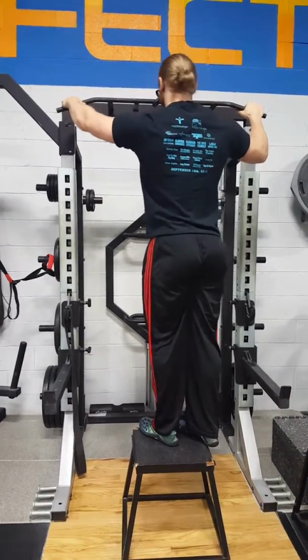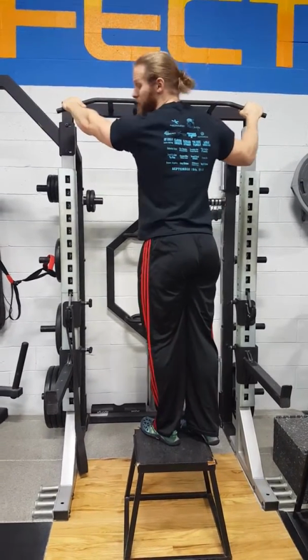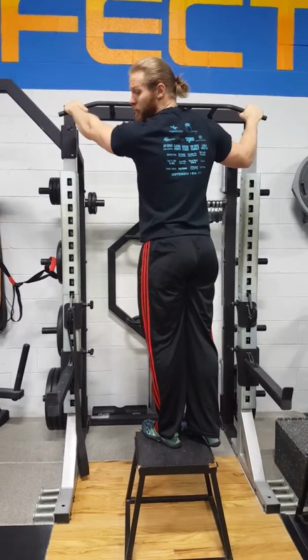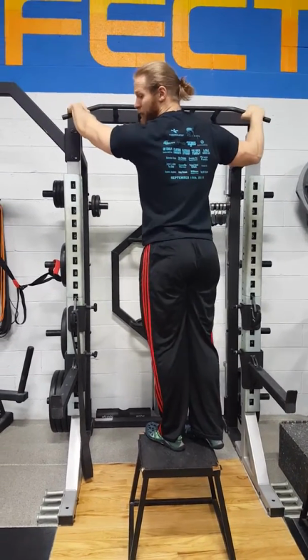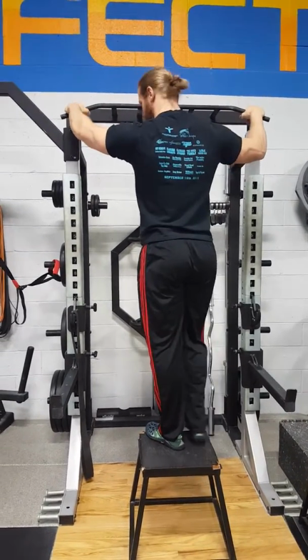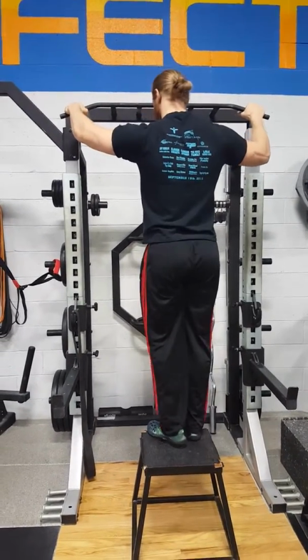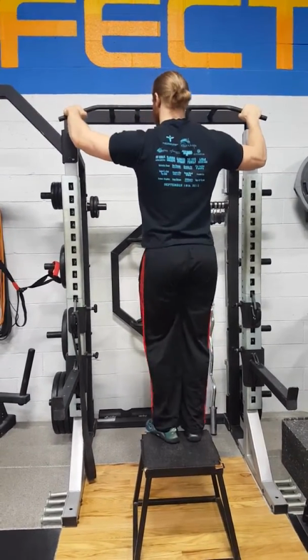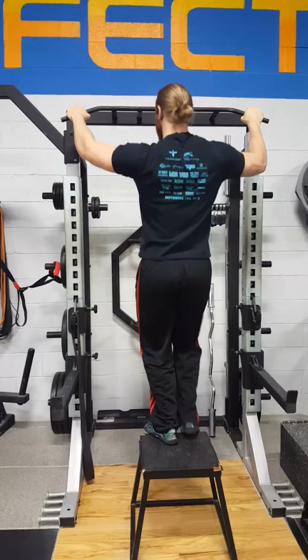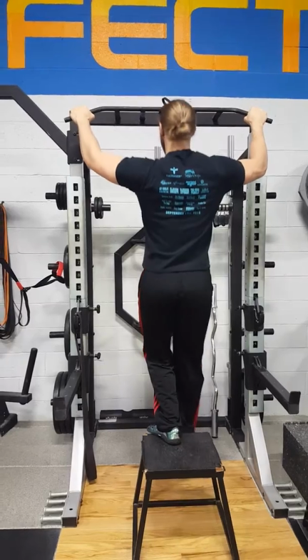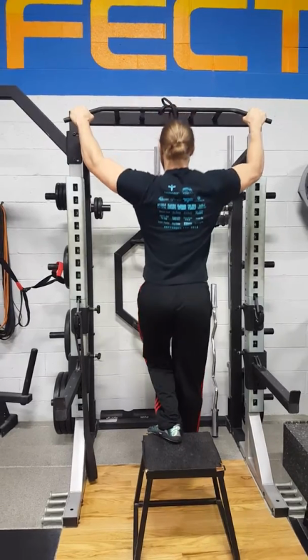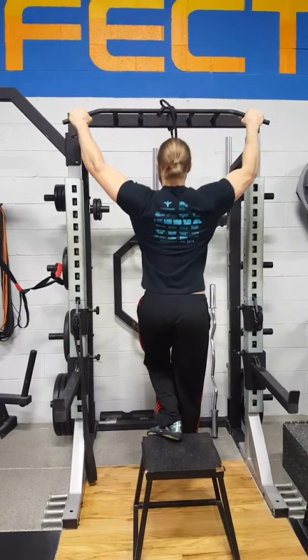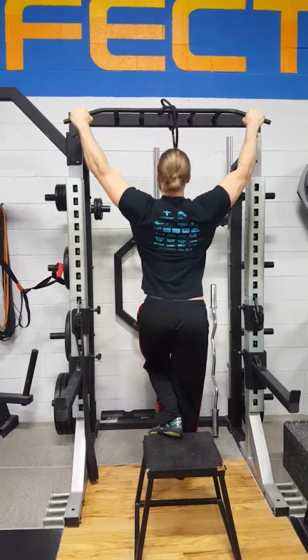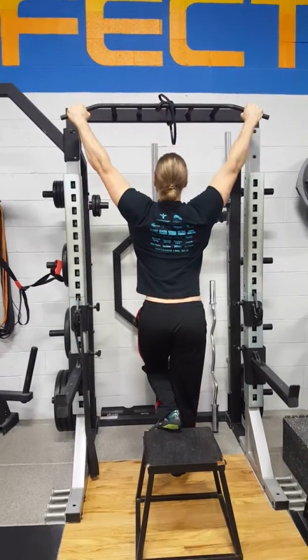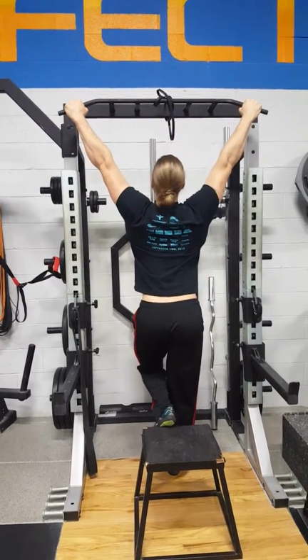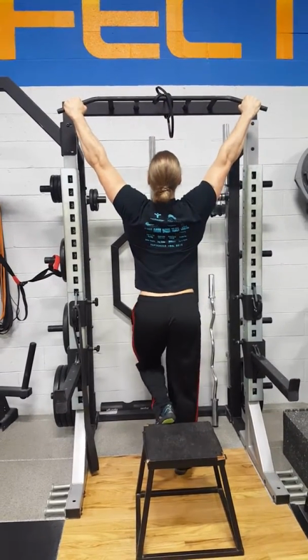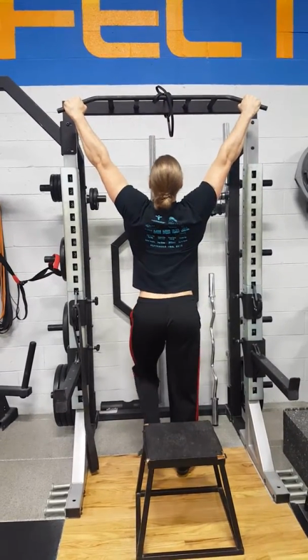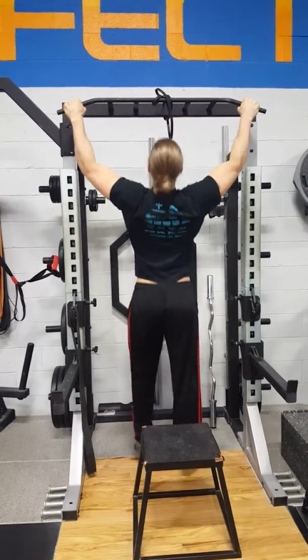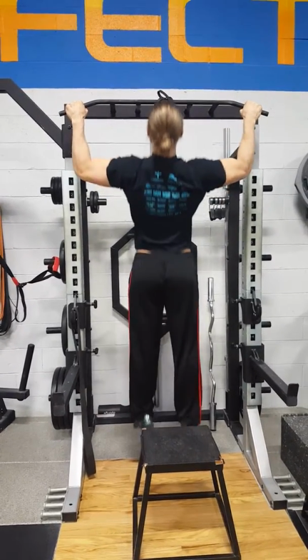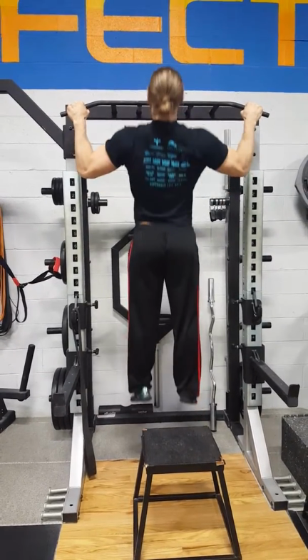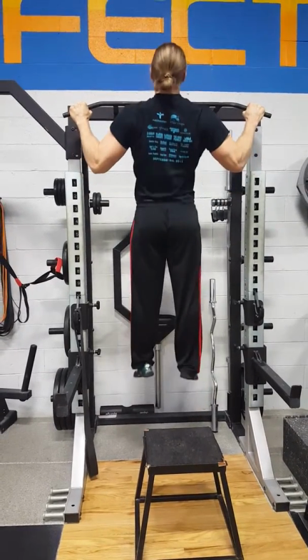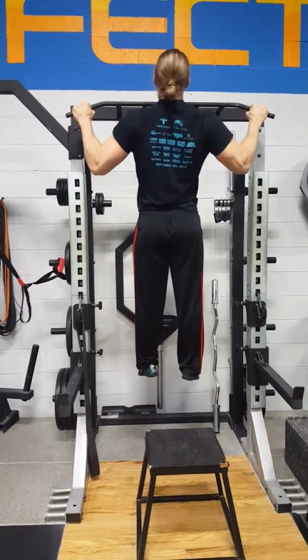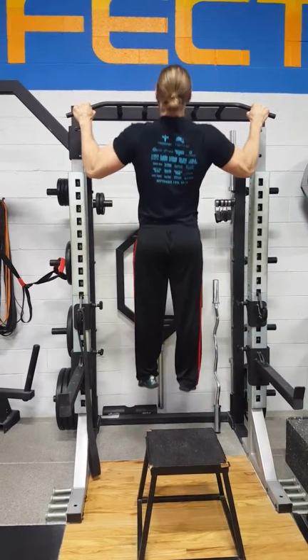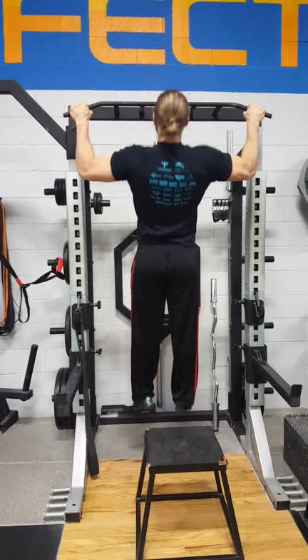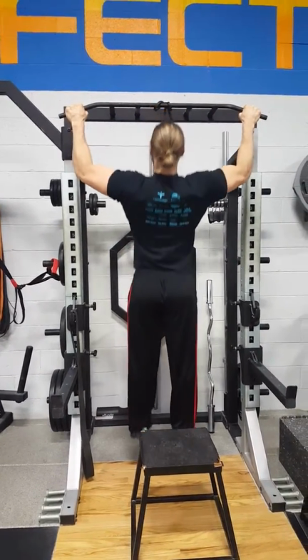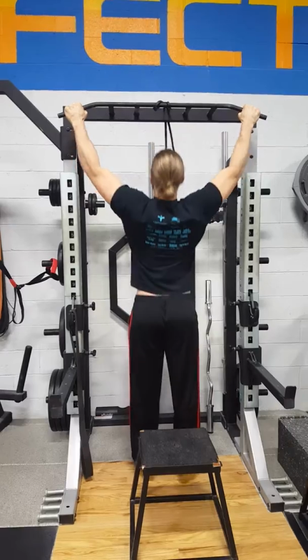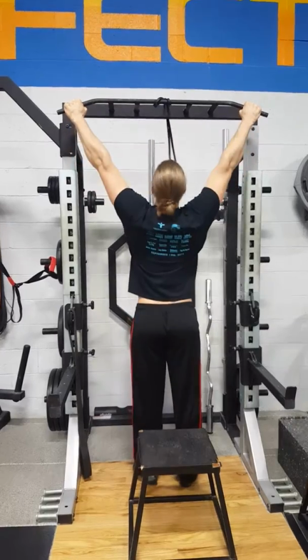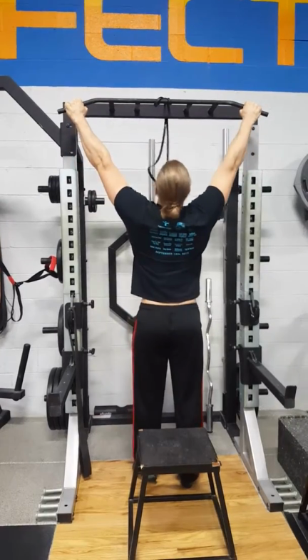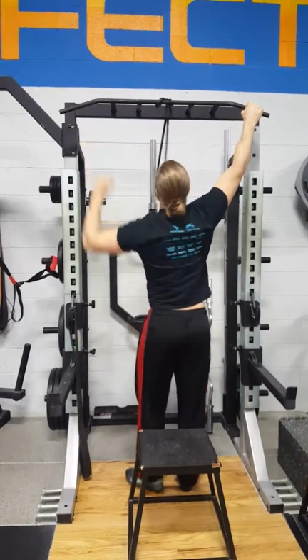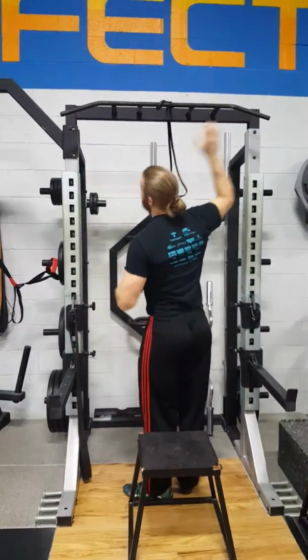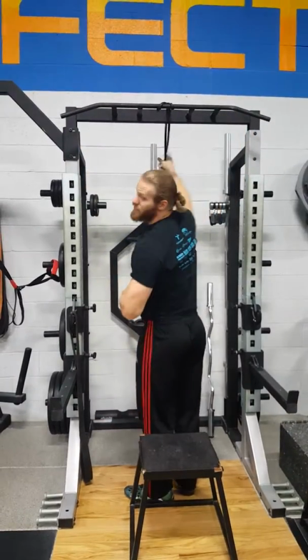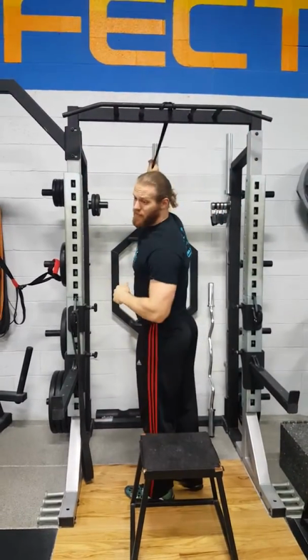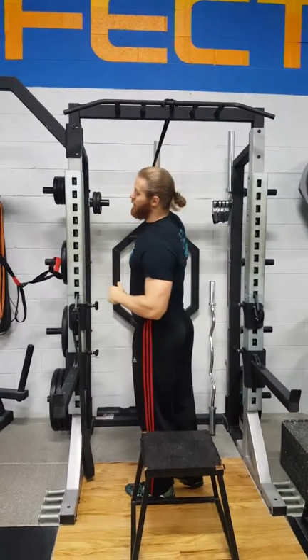You can do bodyweight if you can — lower yourself down gently, then pull up all the way to your chest. And you can control it back down. That's how you do it with bodyweight.